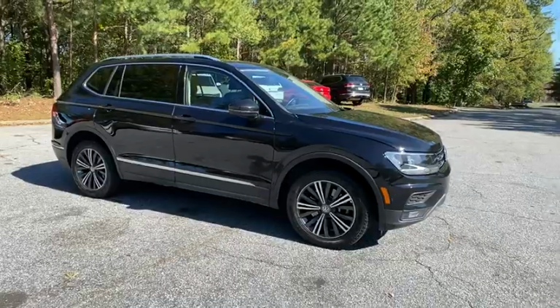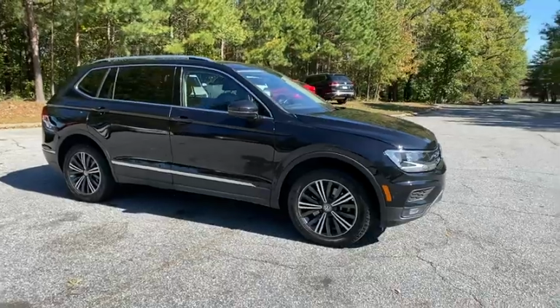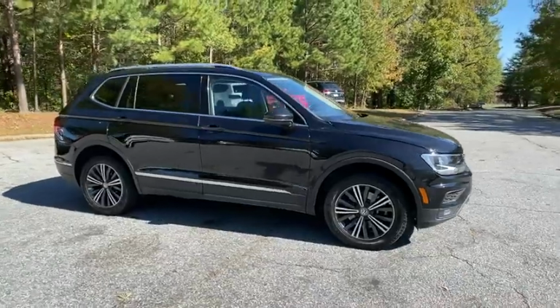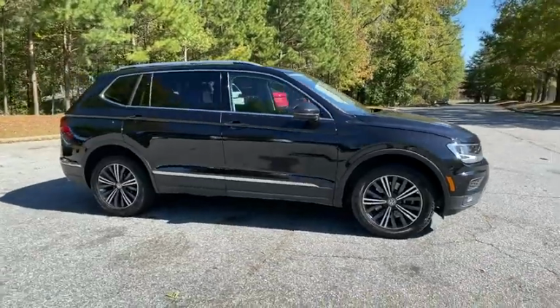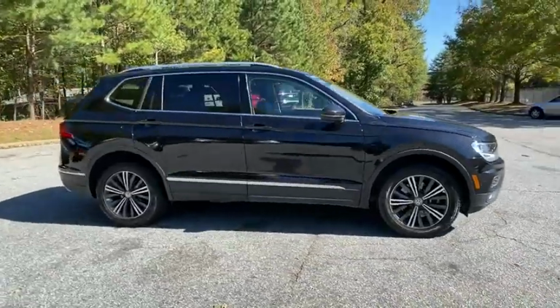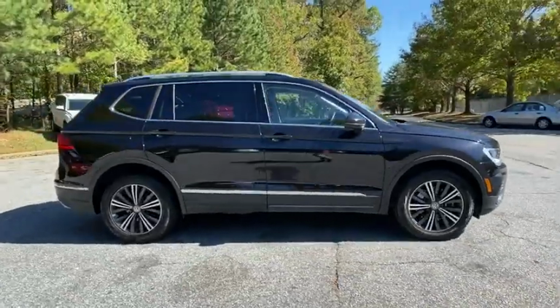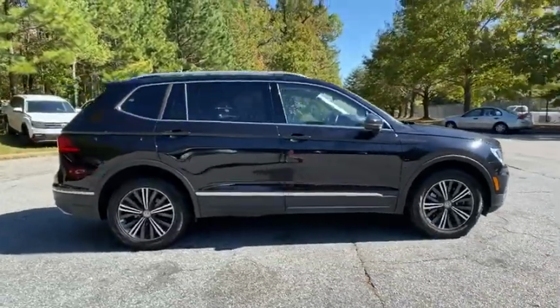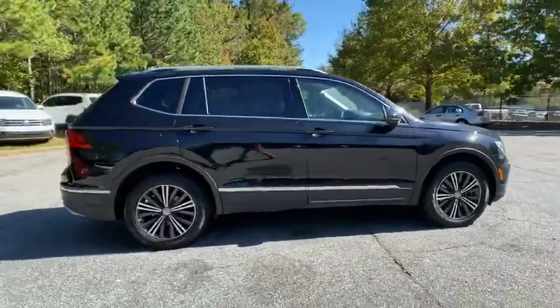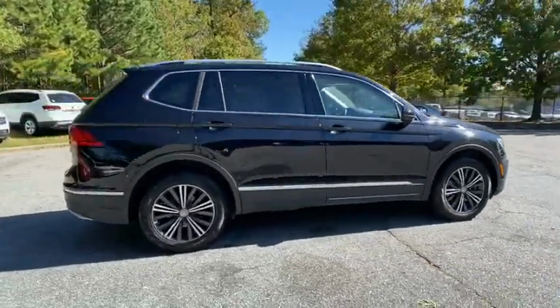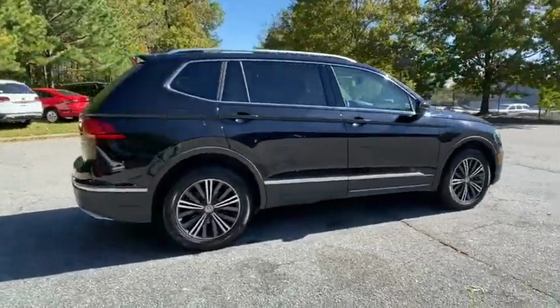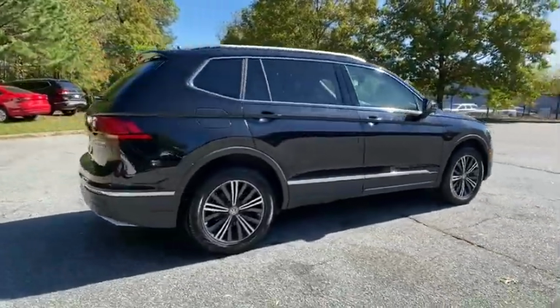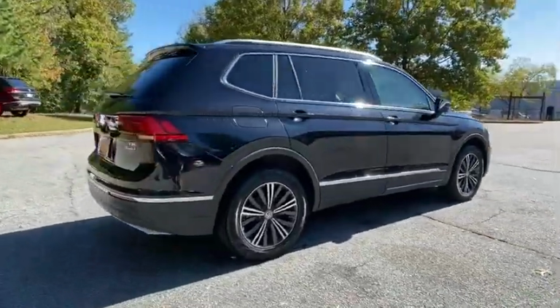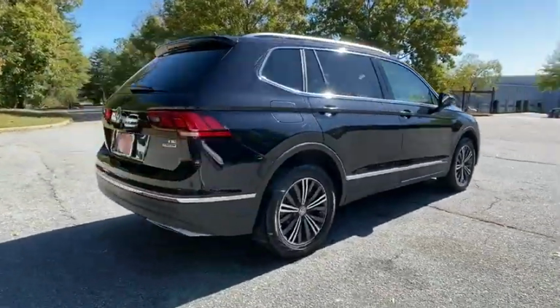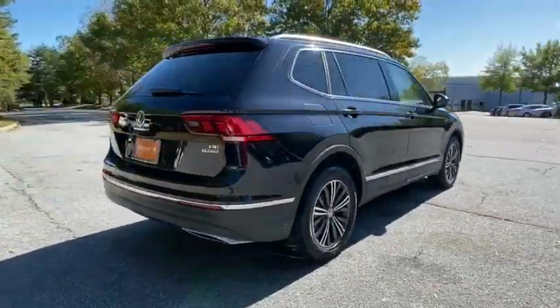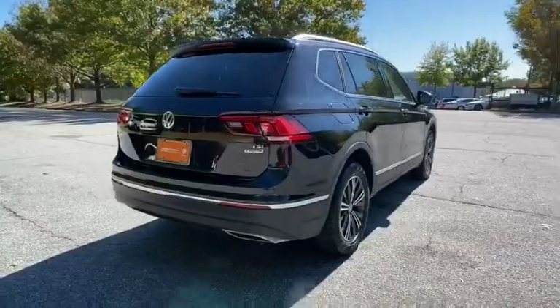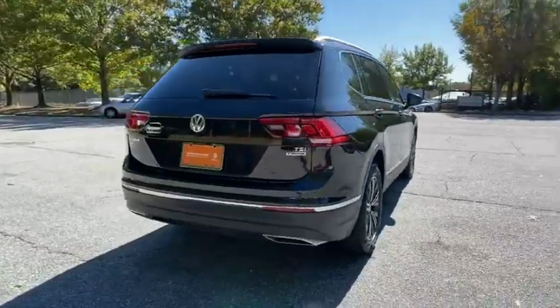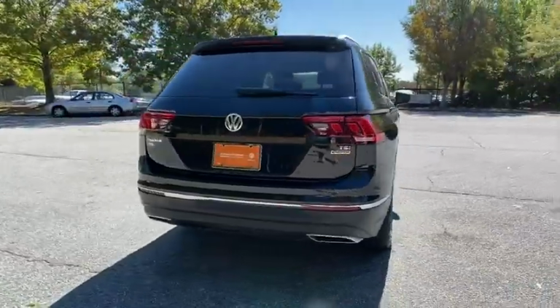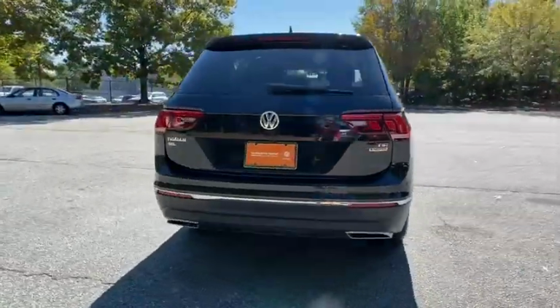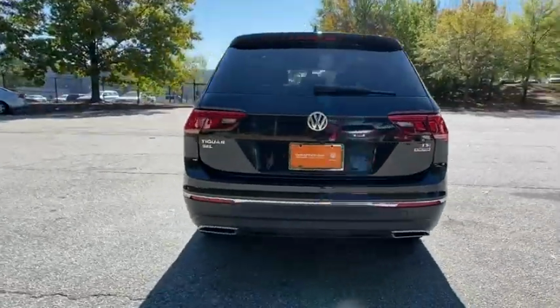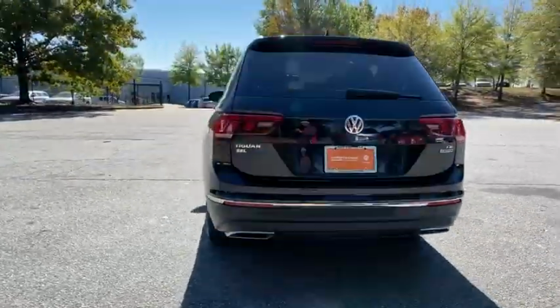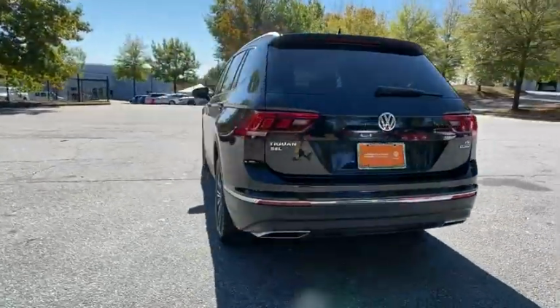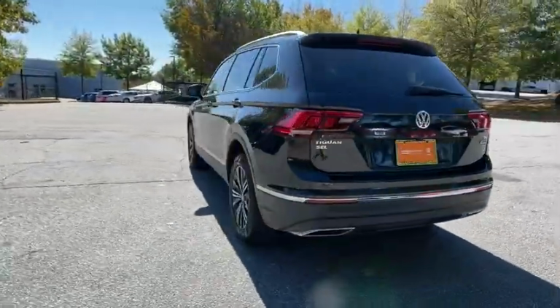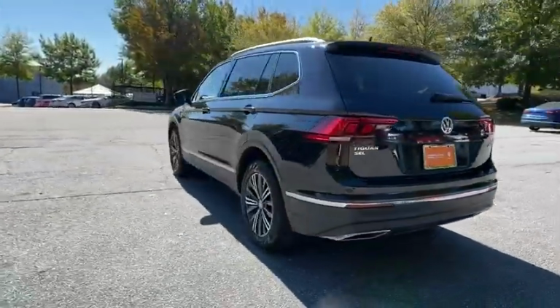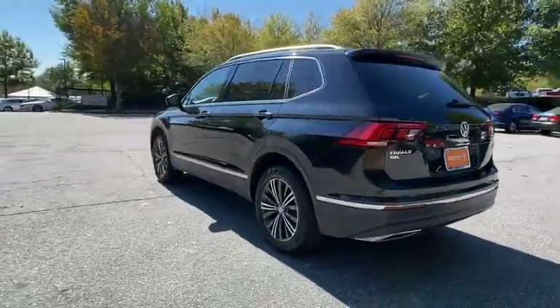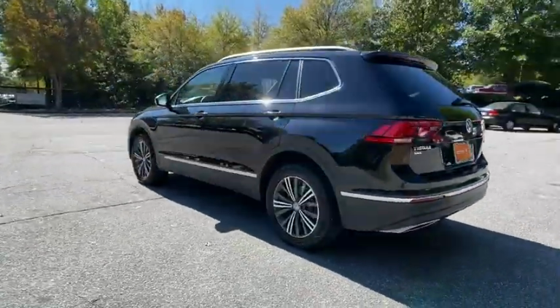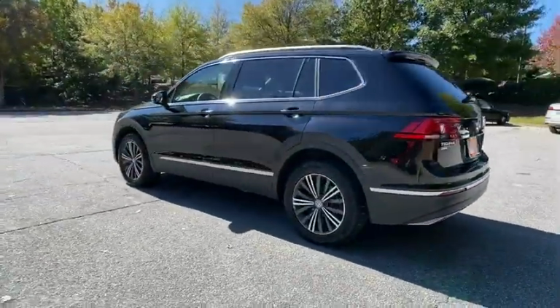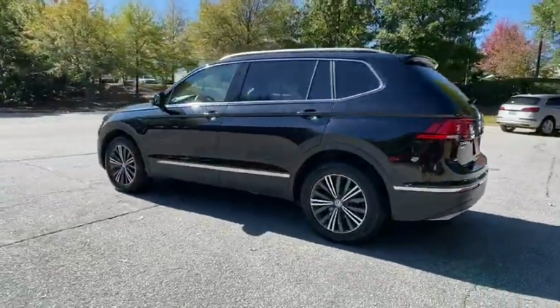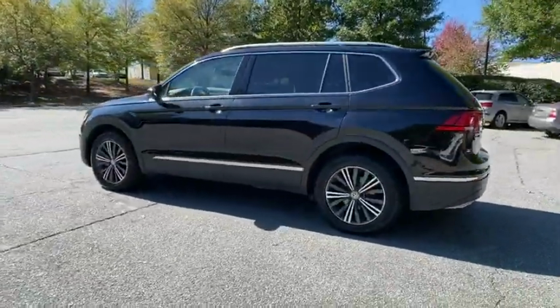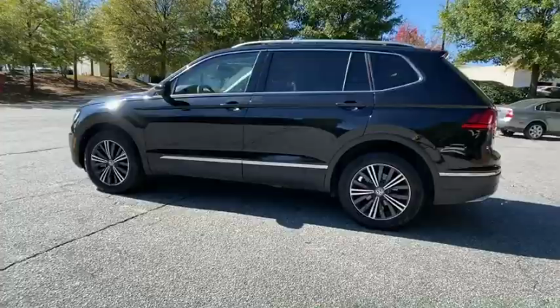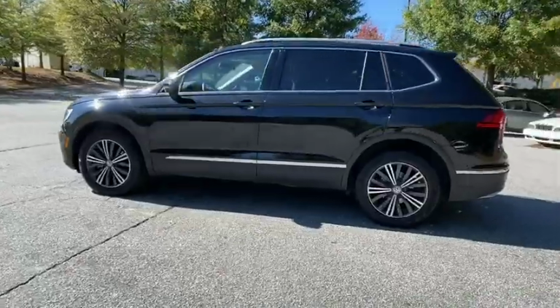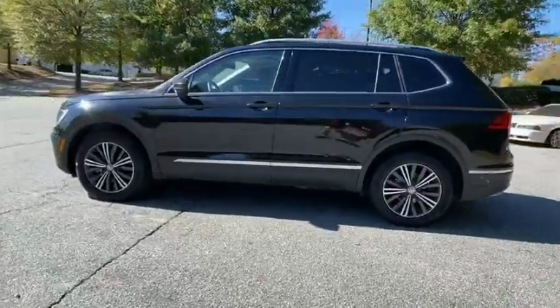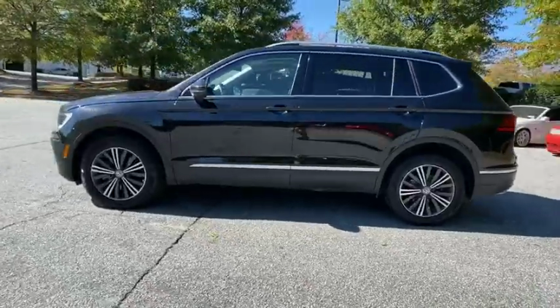Stop by and take a look at the 2018 Volkswagen Tiguan. With the Volkswagen Tiguan, it's good to be turbo — turbo with class. This vehicle has less than 15,000 miles.